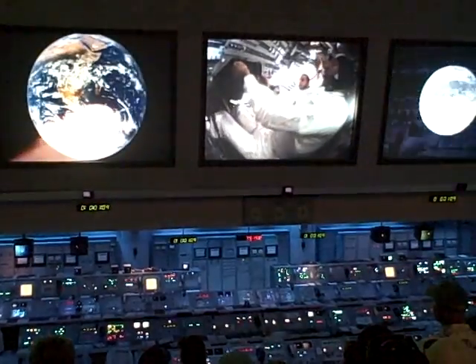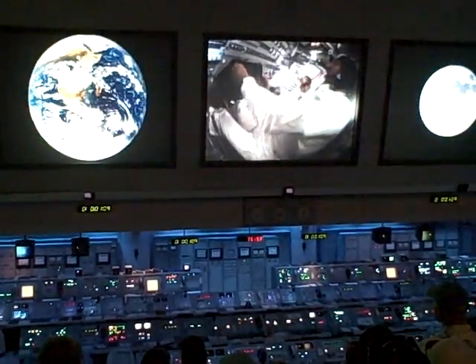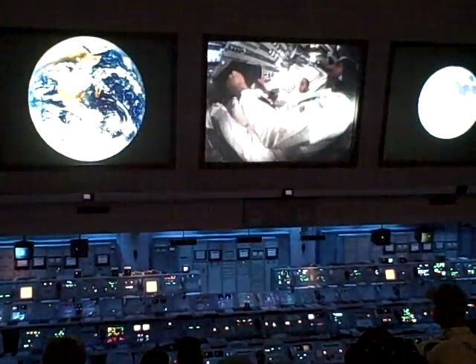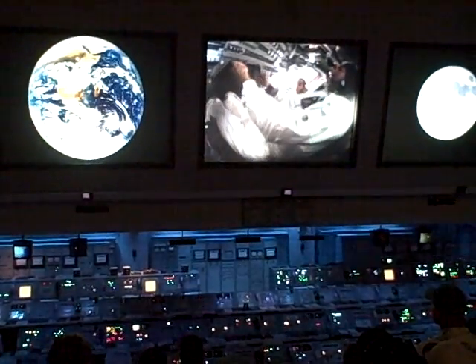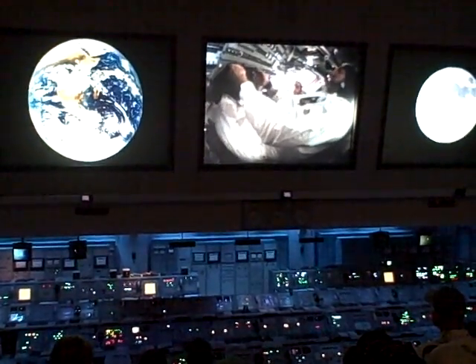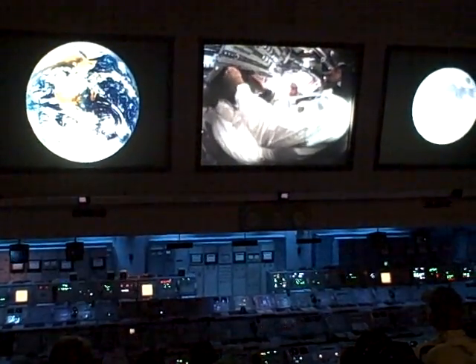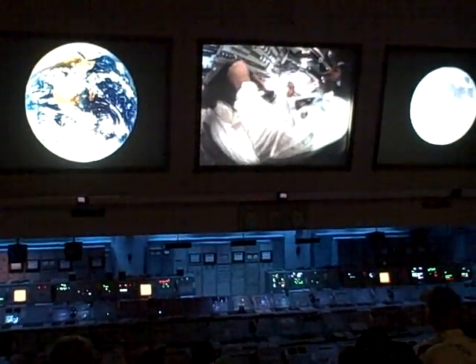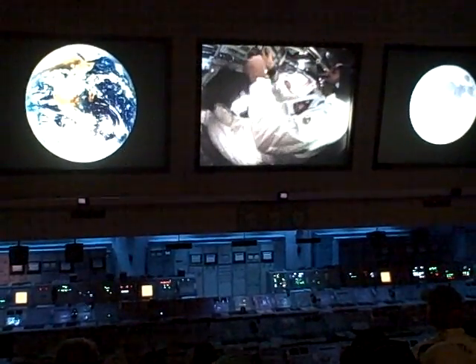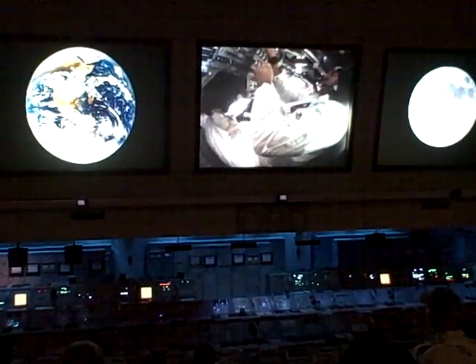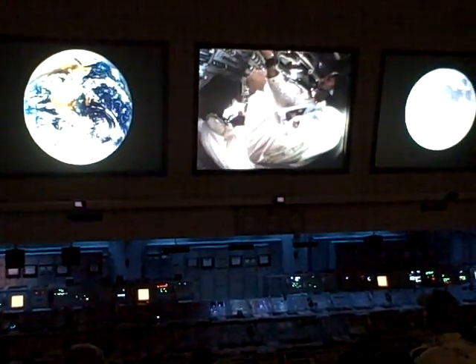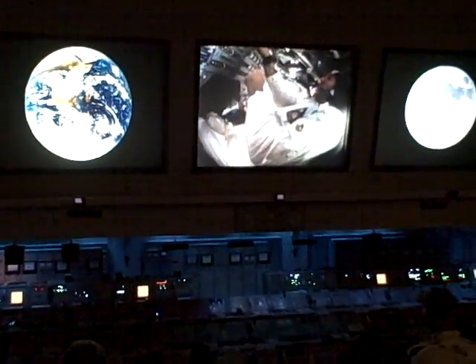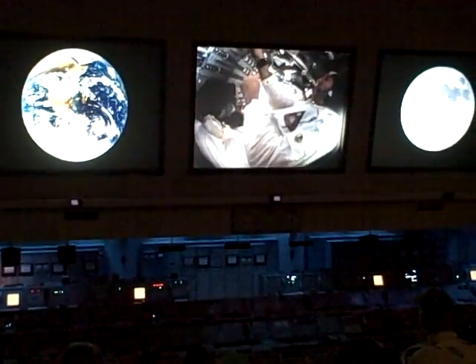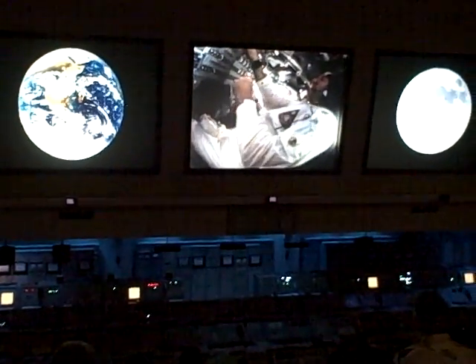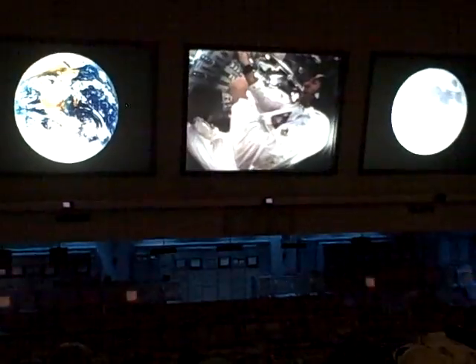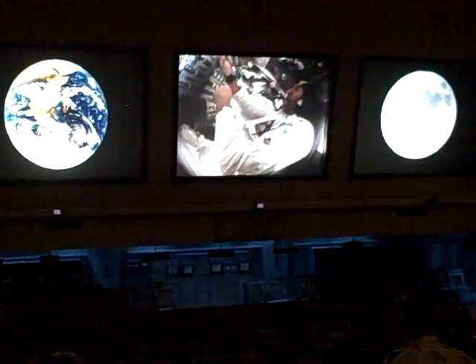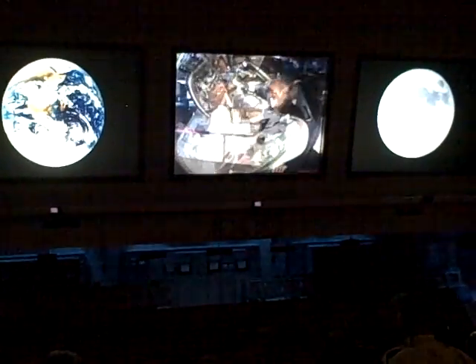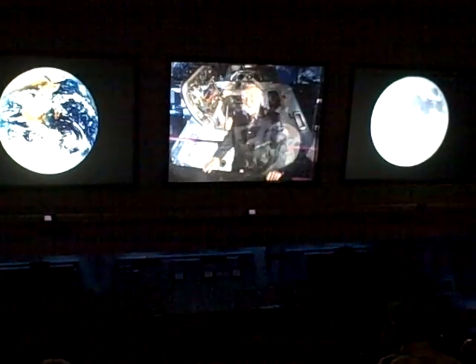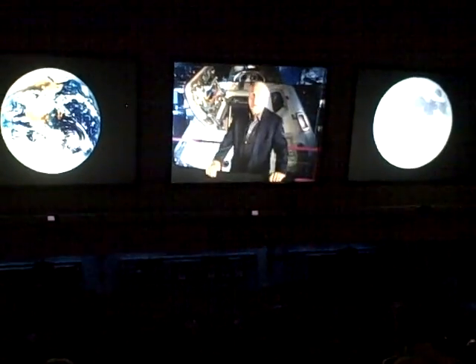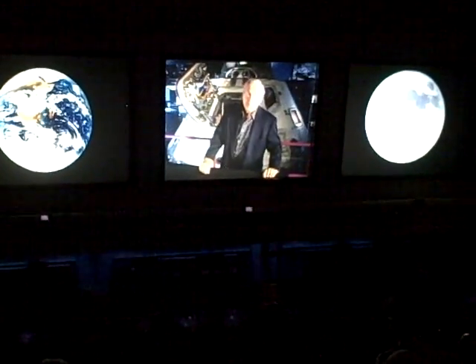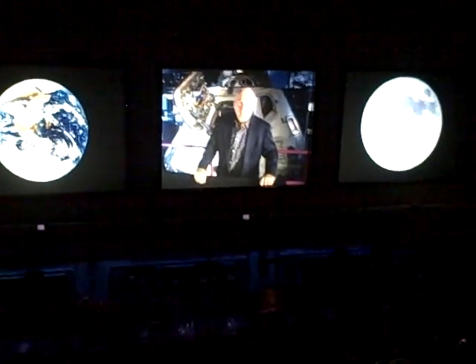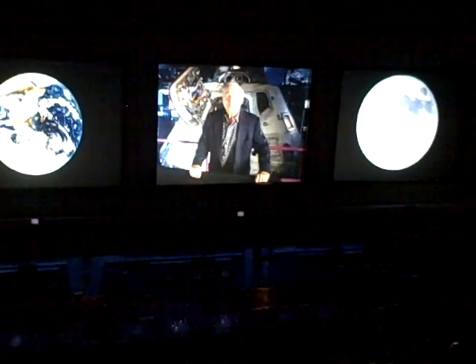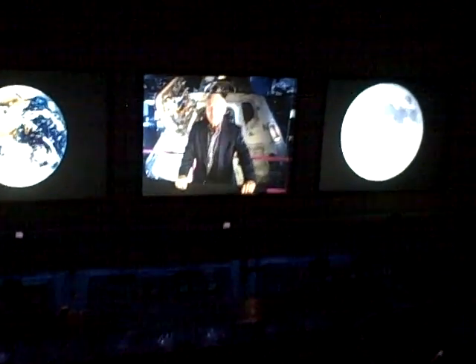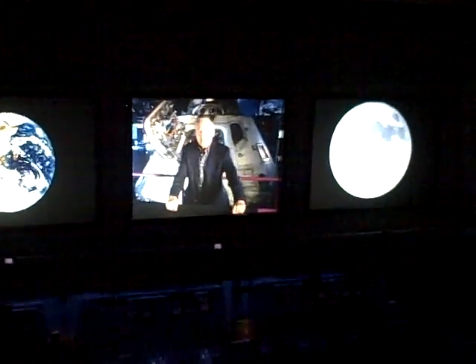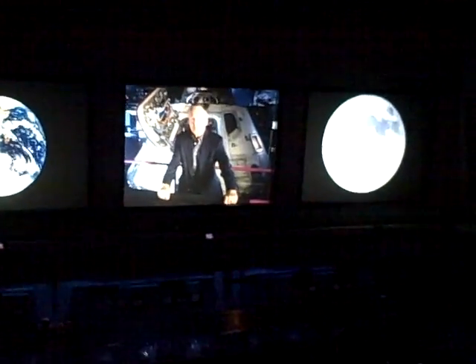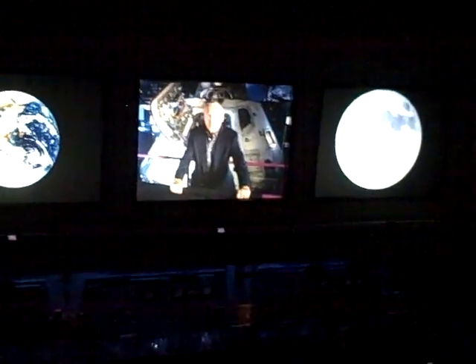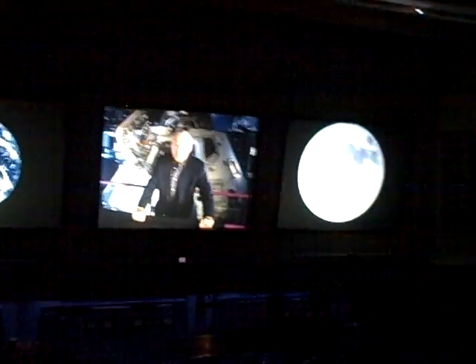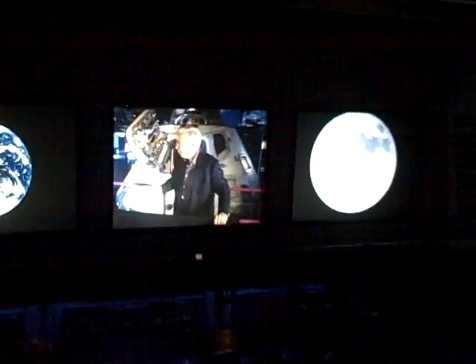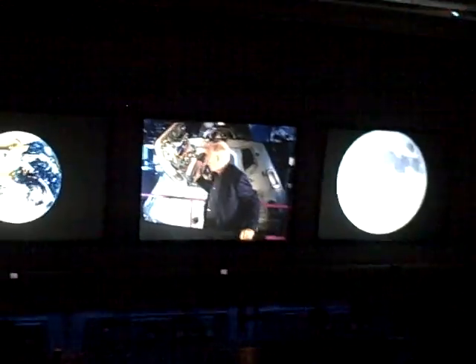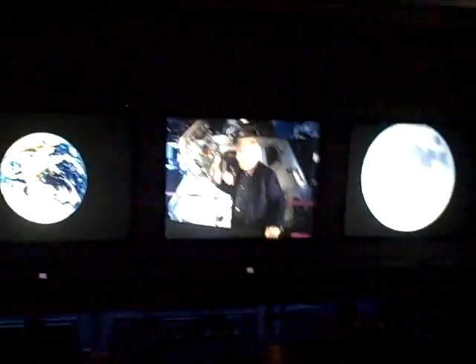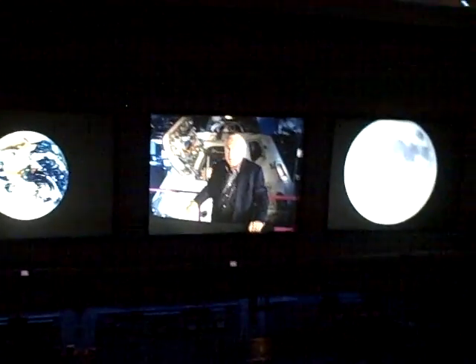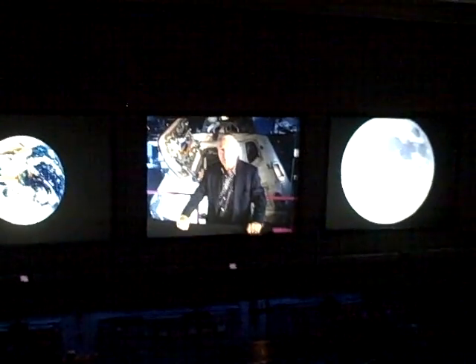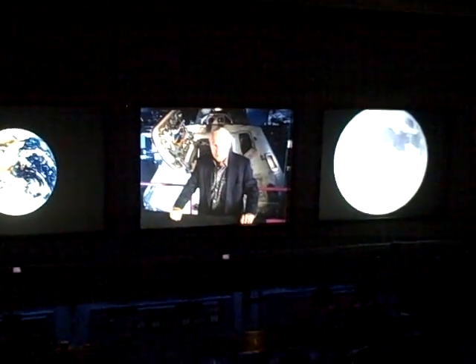Apollo 8 successfully orbited the moon, and the astronauts returned safely to the earth. I'm Jim Lovell, and I was one of the crew of this spacecraft, Apollo 8.